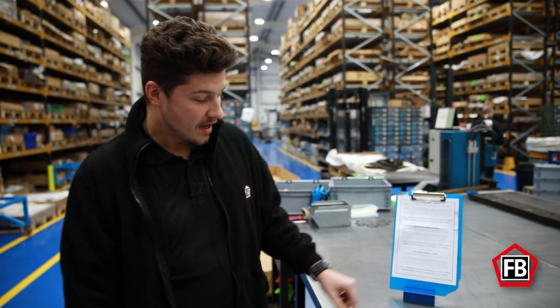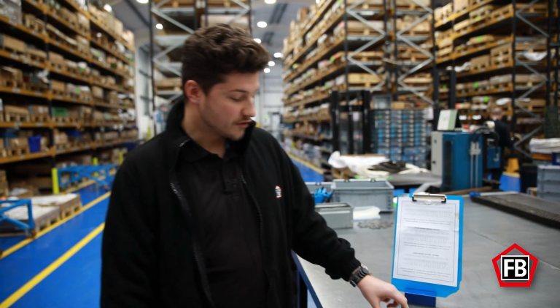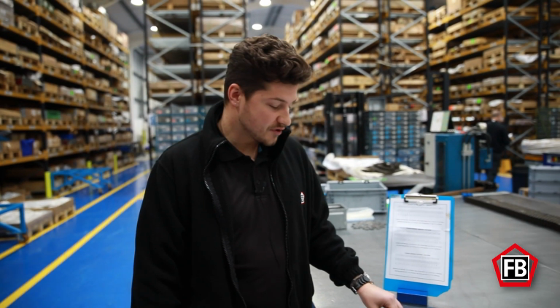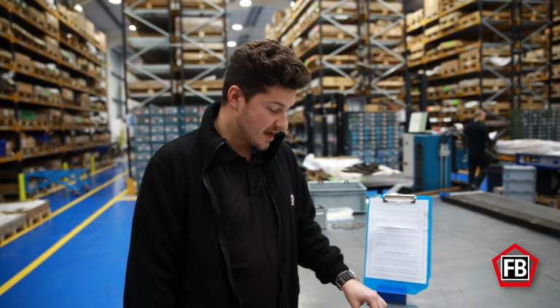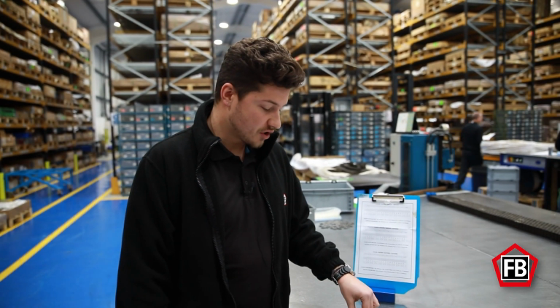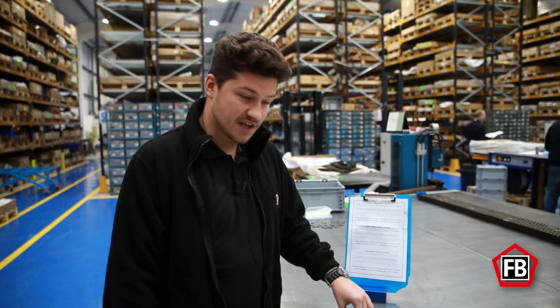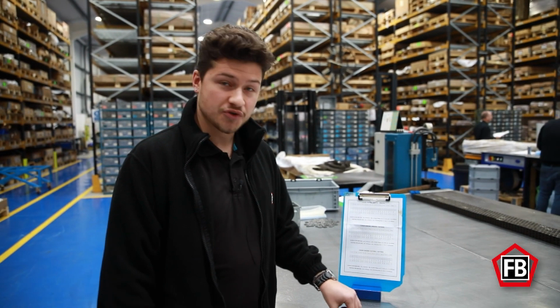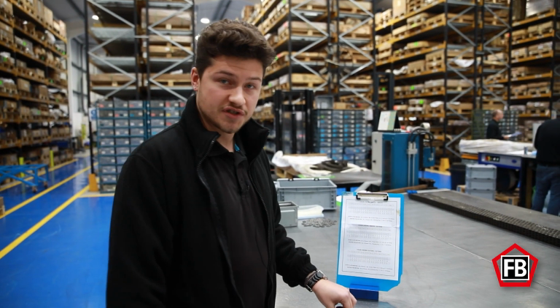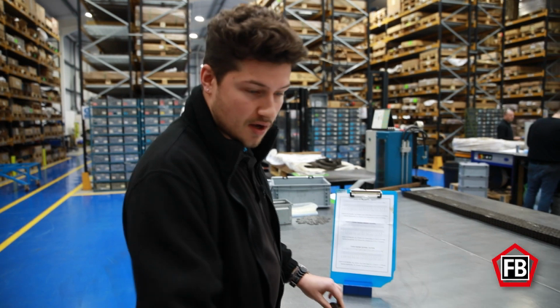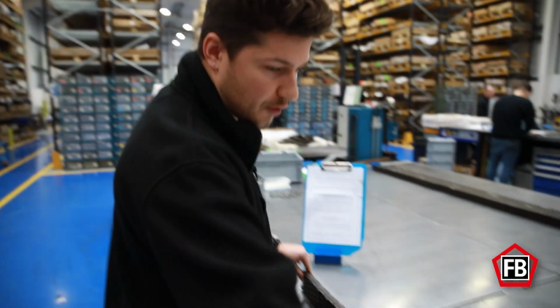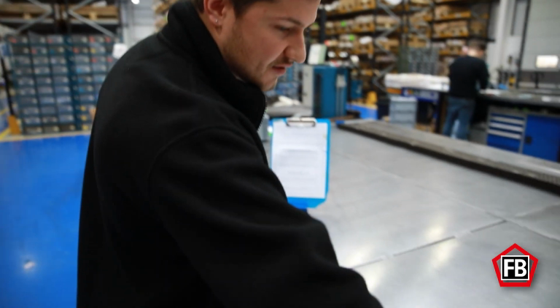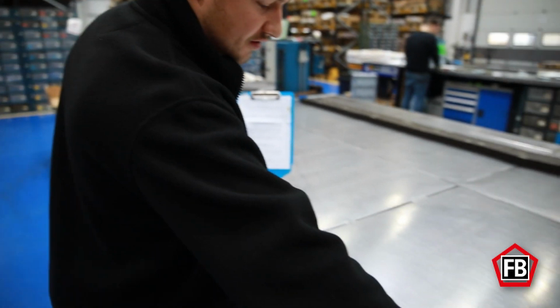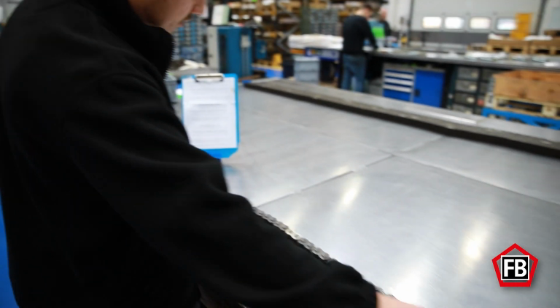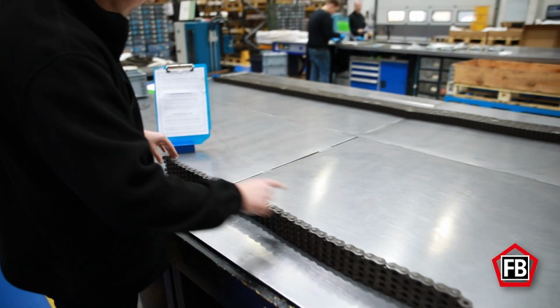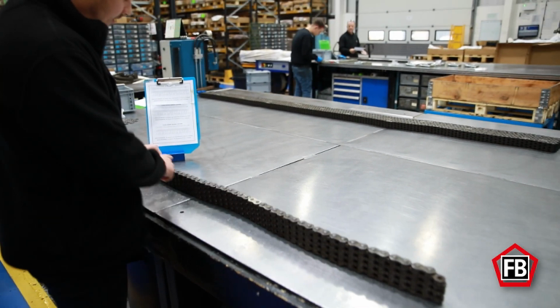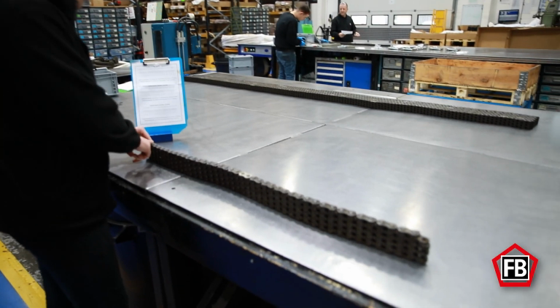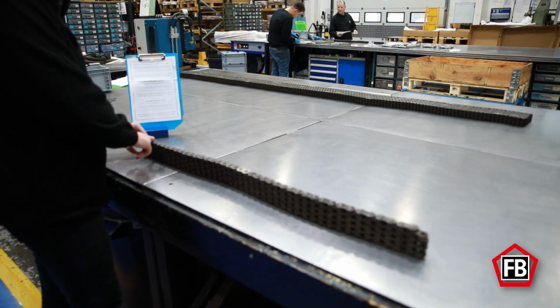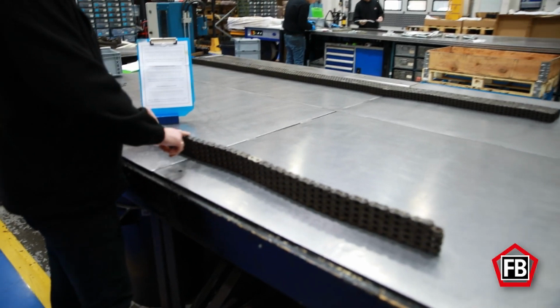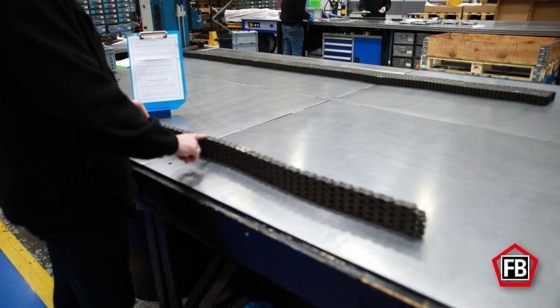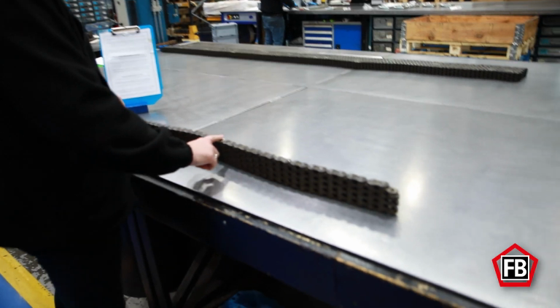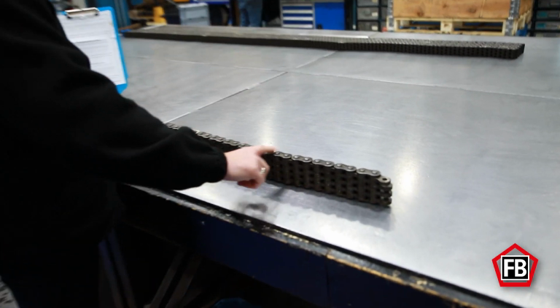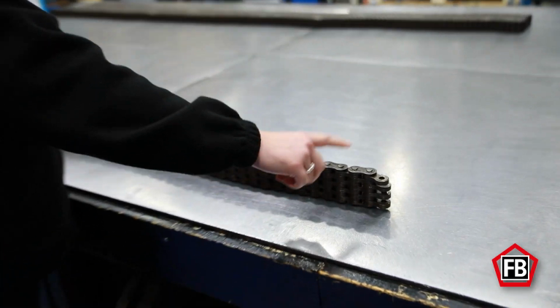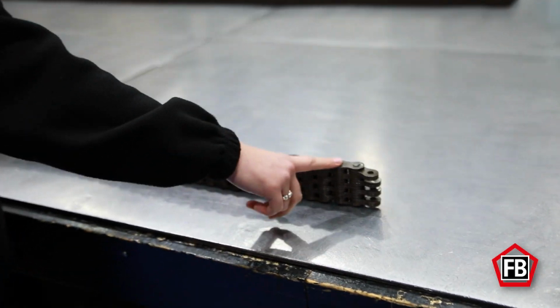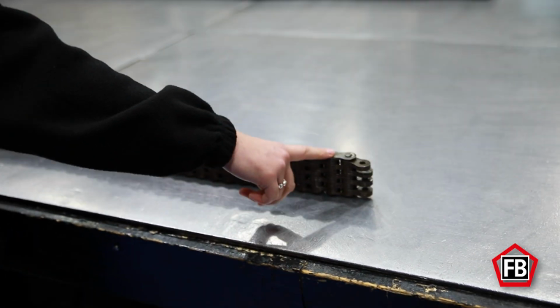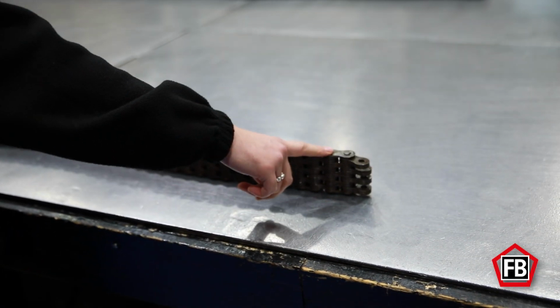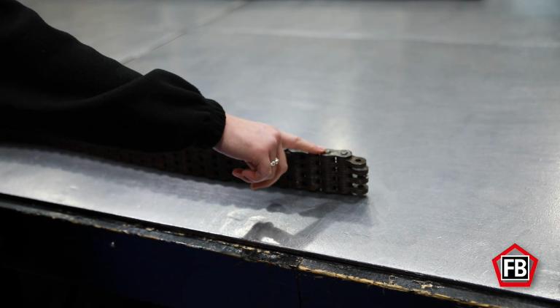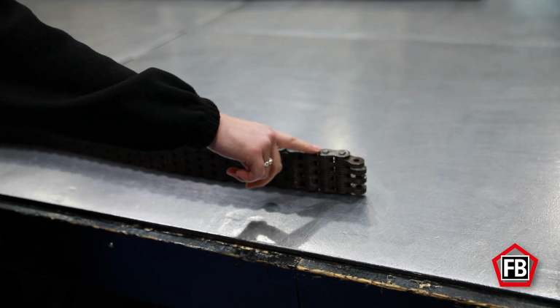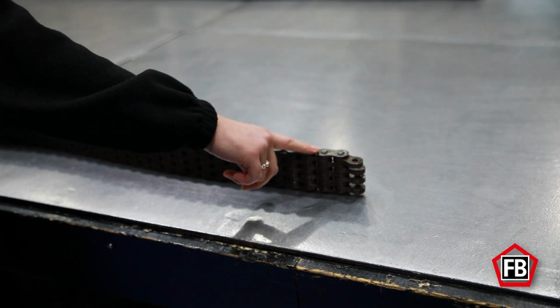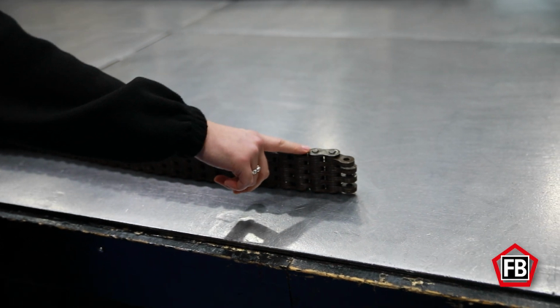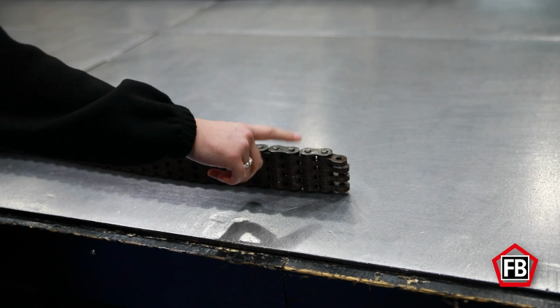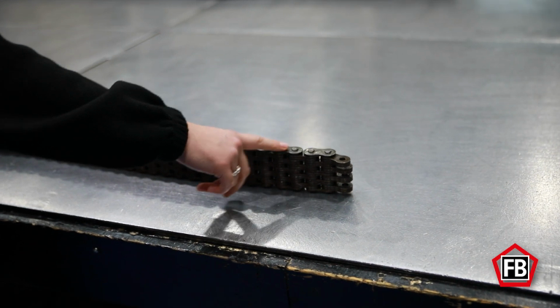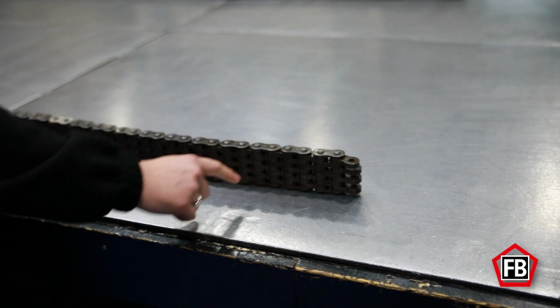If the chain was to end on its outers at both ends, you'd count the number of outer plates — again 21 — then times it by 2 and then minus 1.